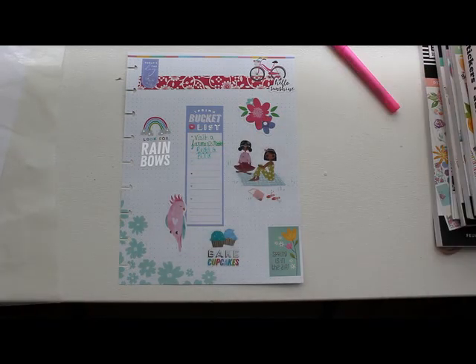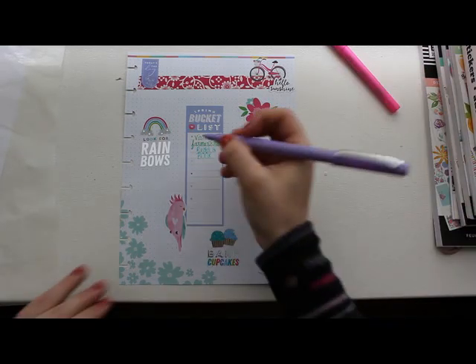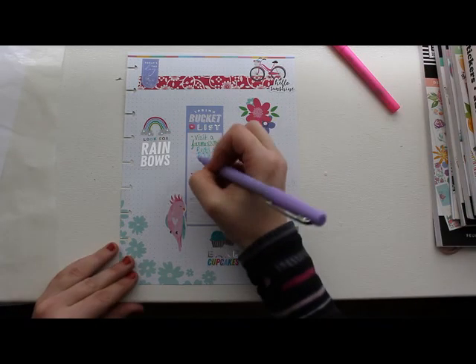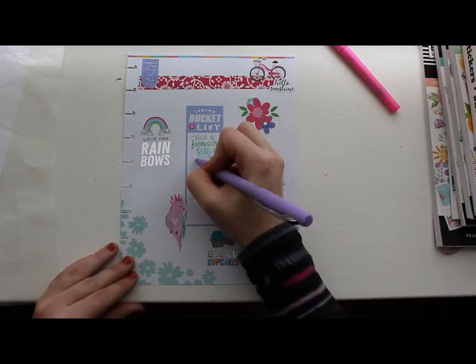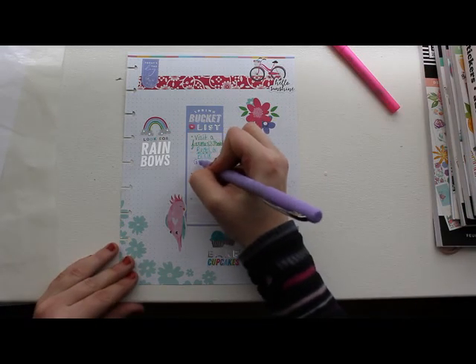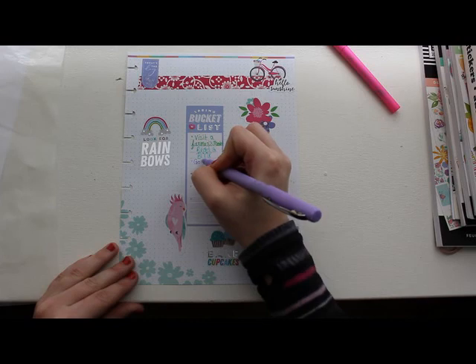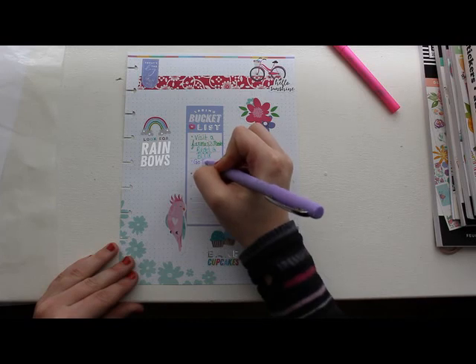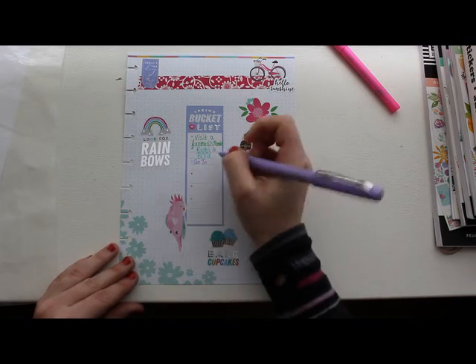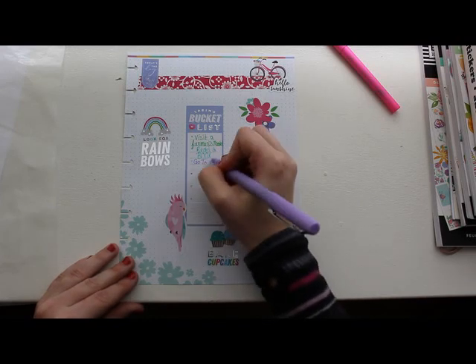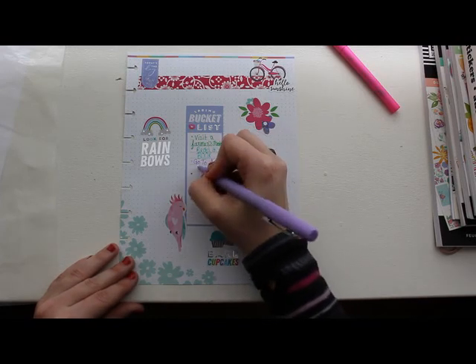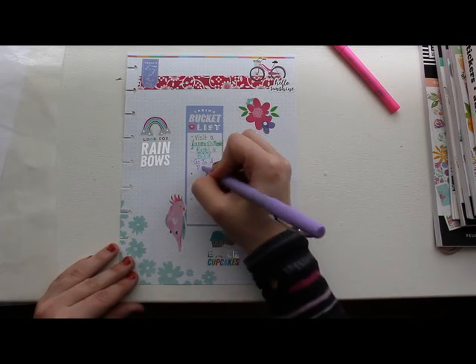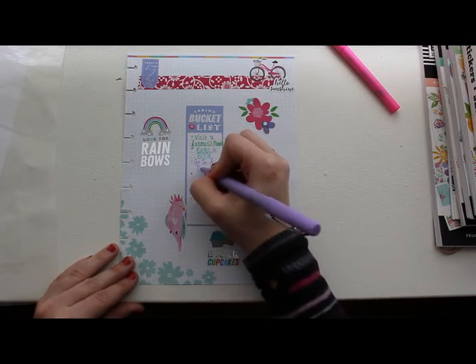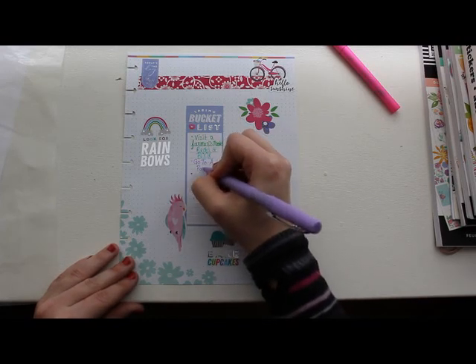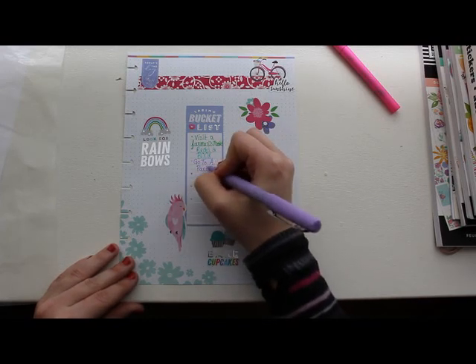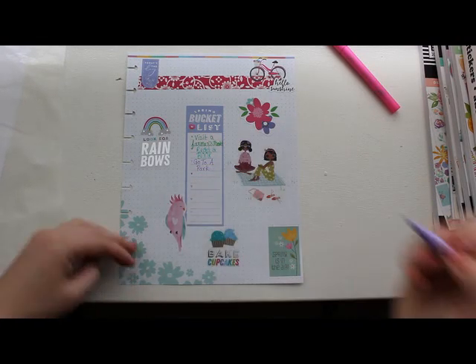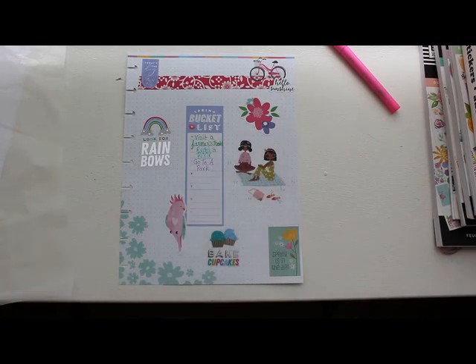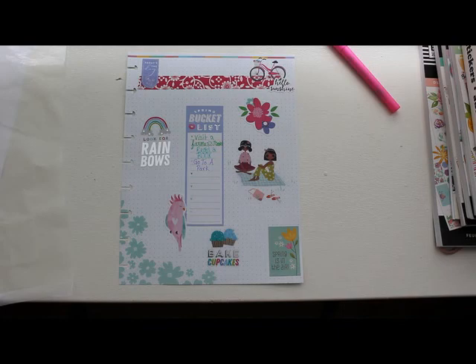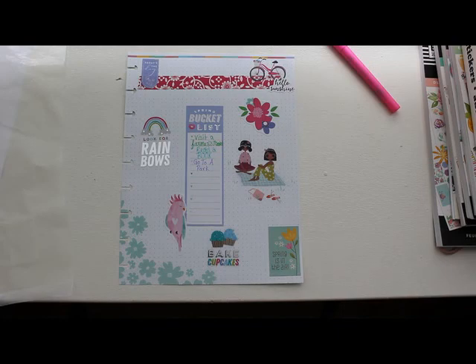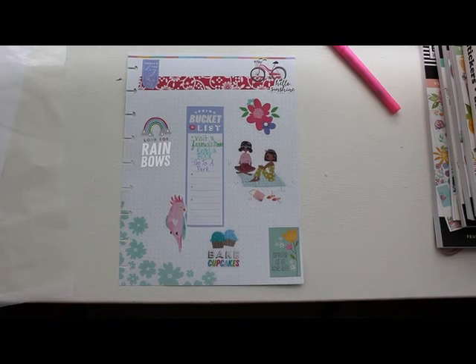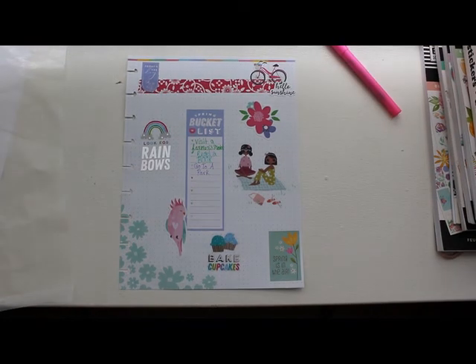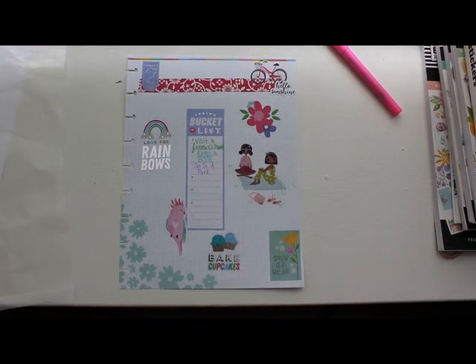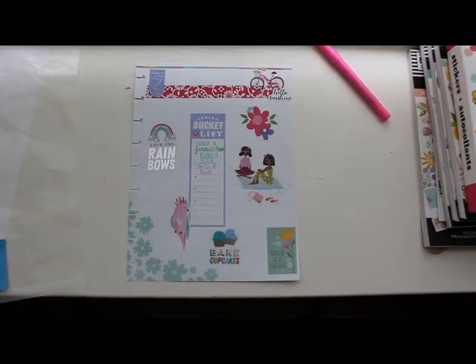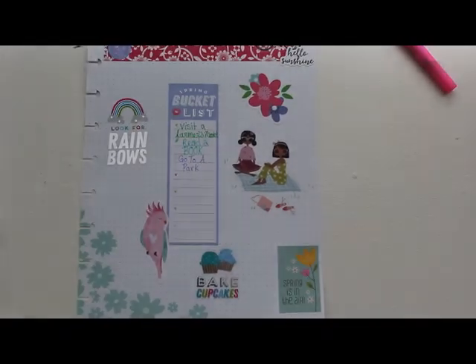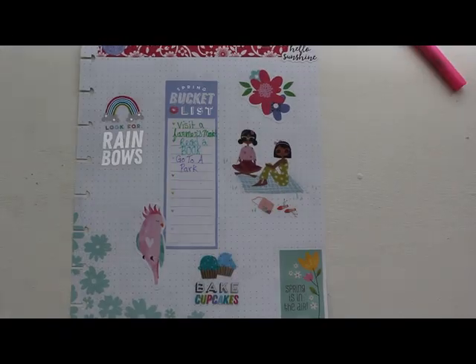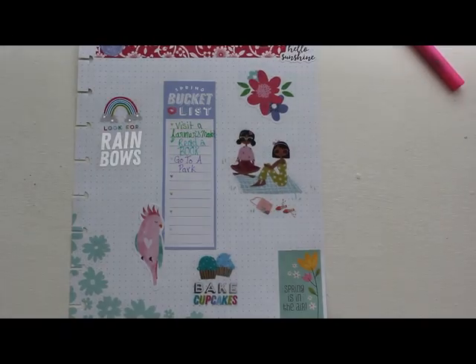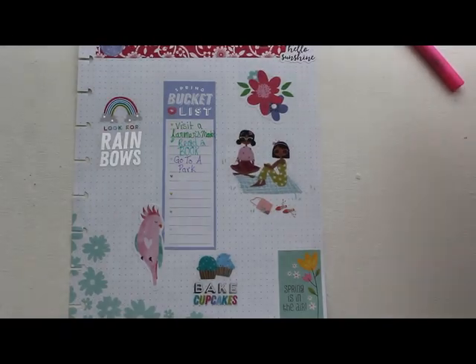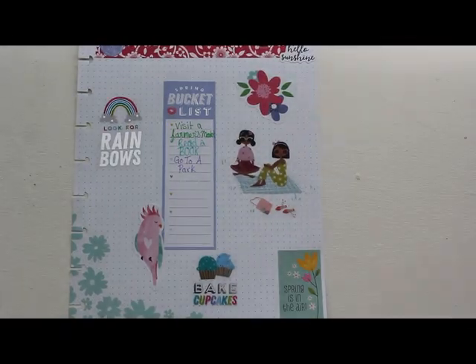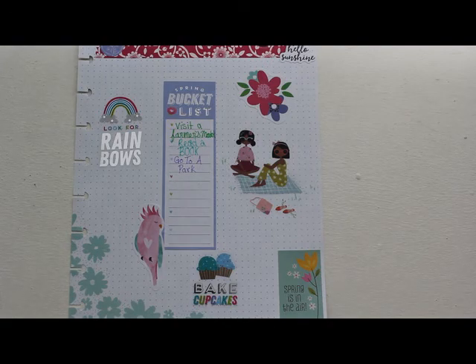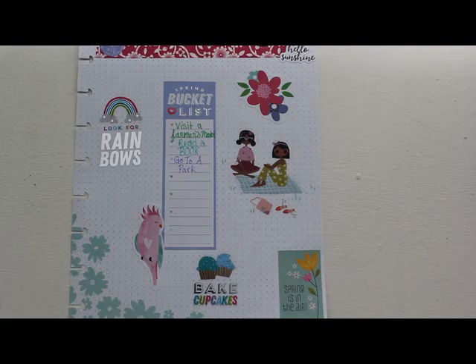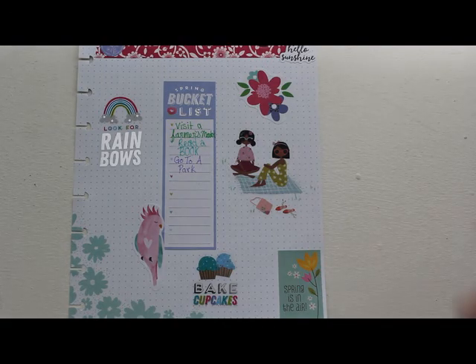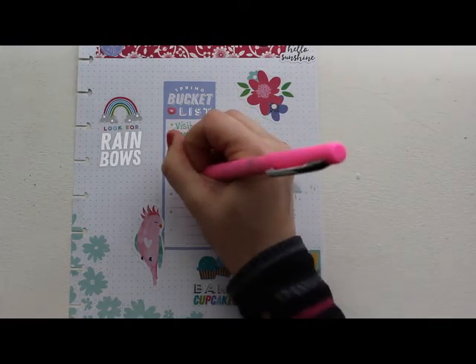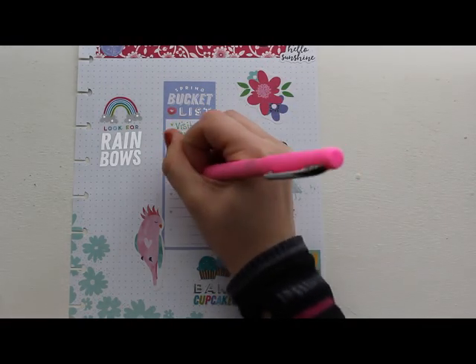The next item is go to a park, which is a great way to get outside. With us being stuck inside, just getting some fresh air is good for your body as well as good for your soul, especially now.